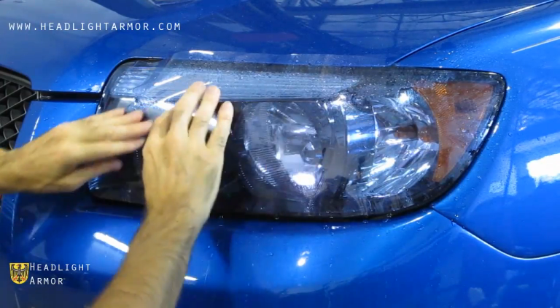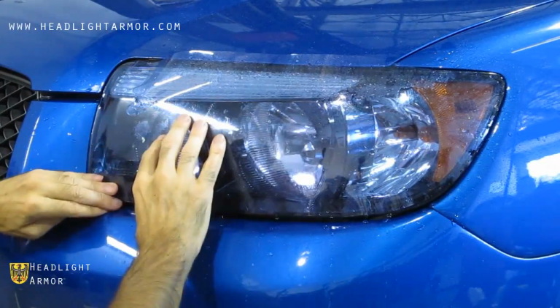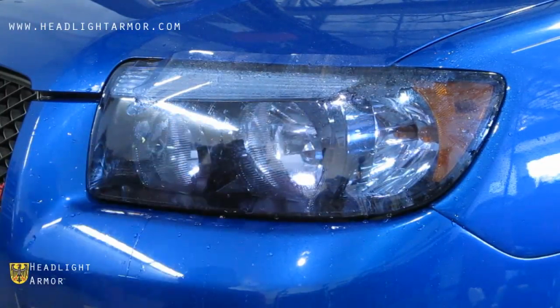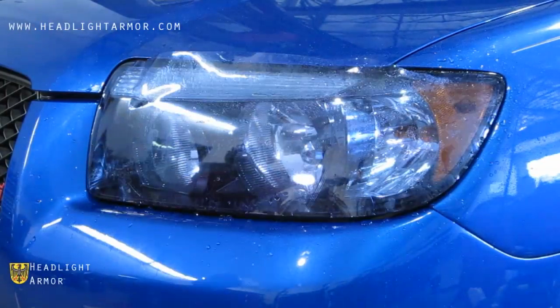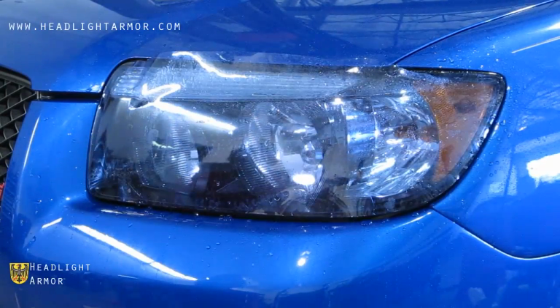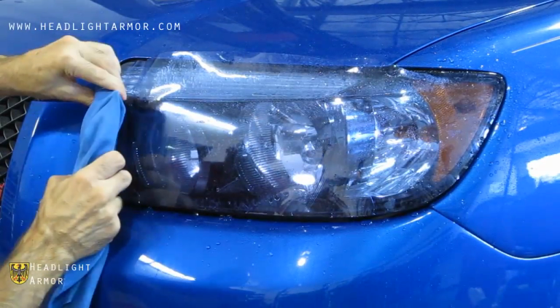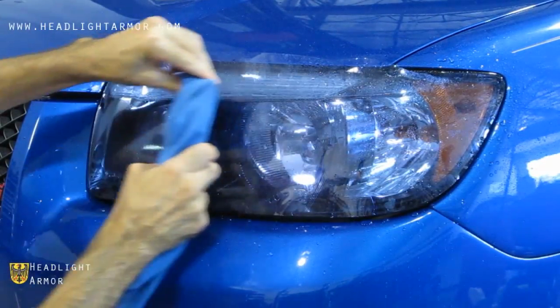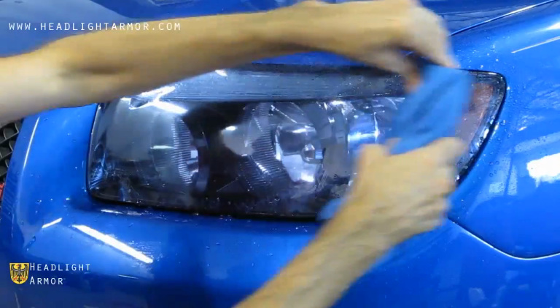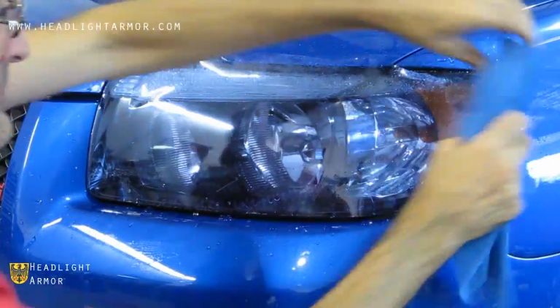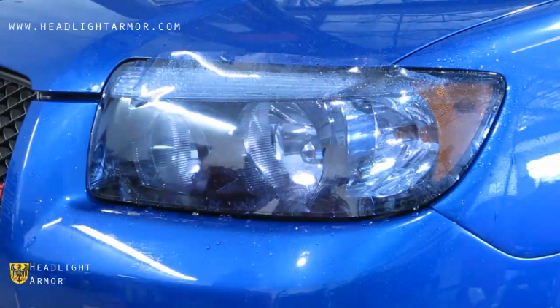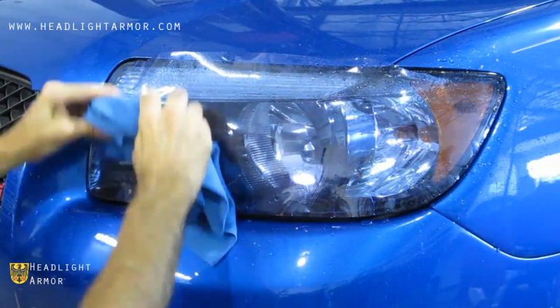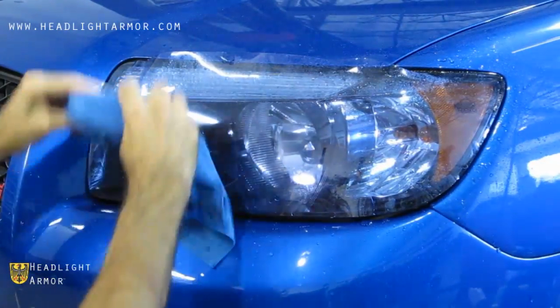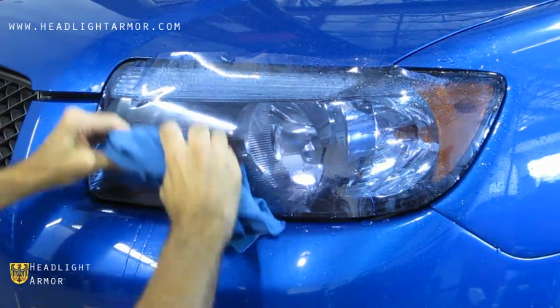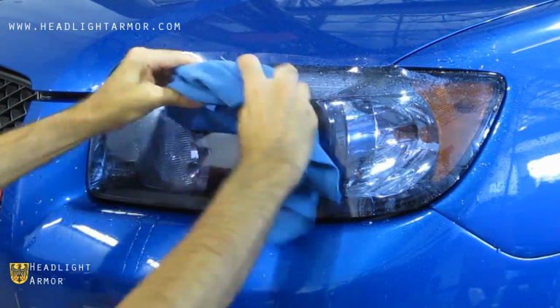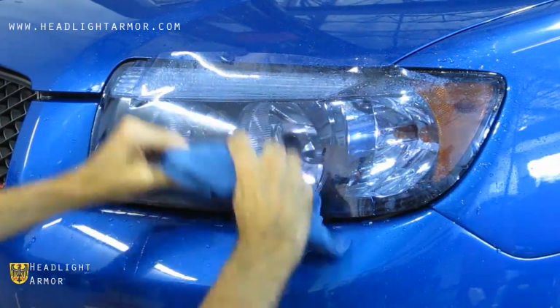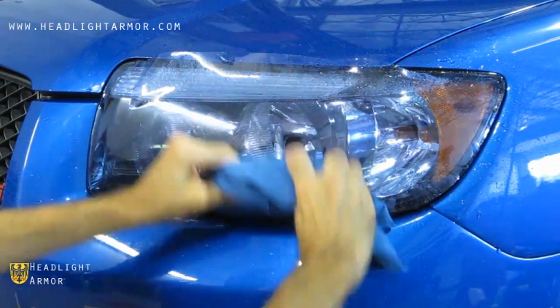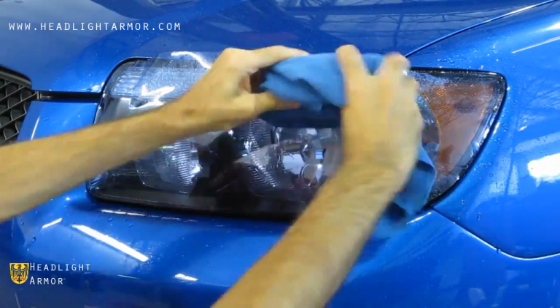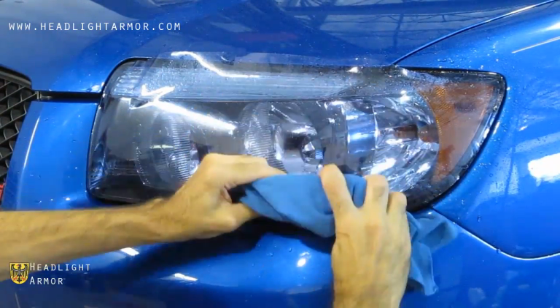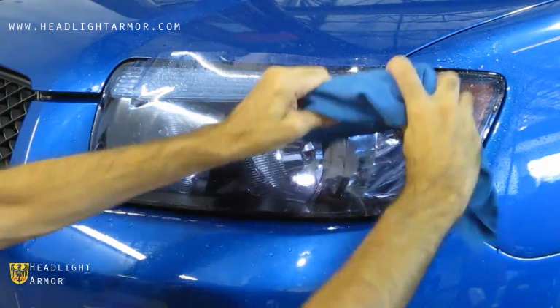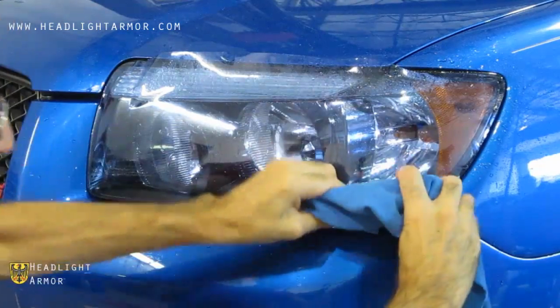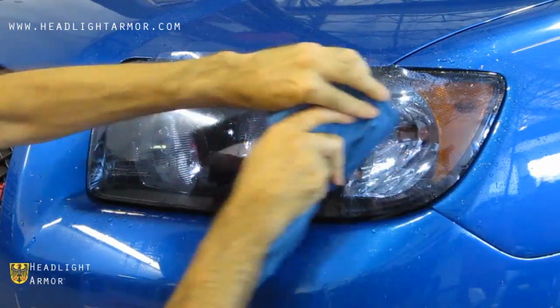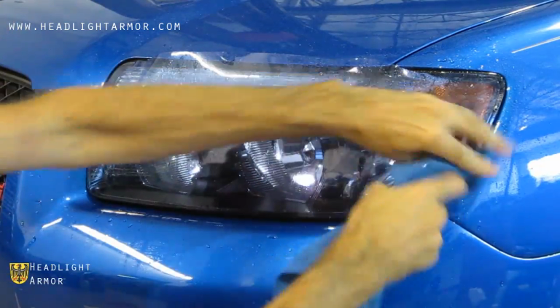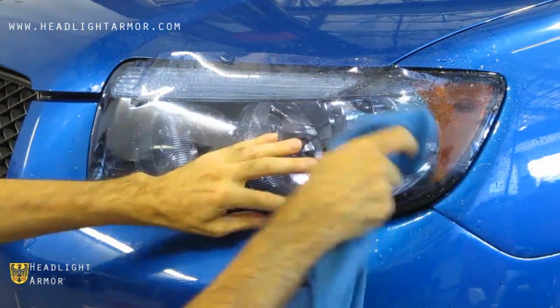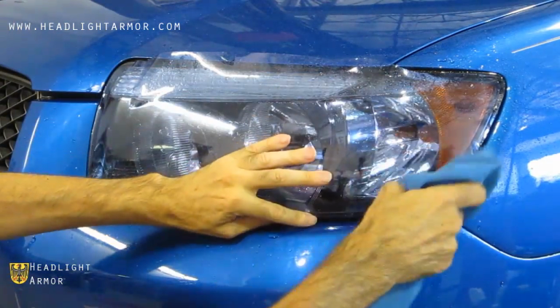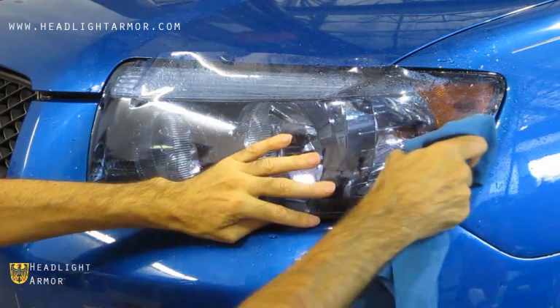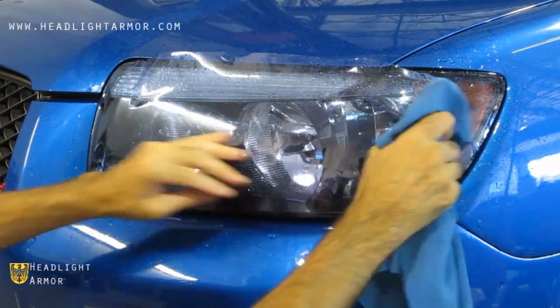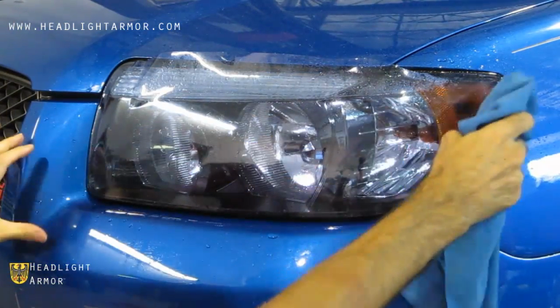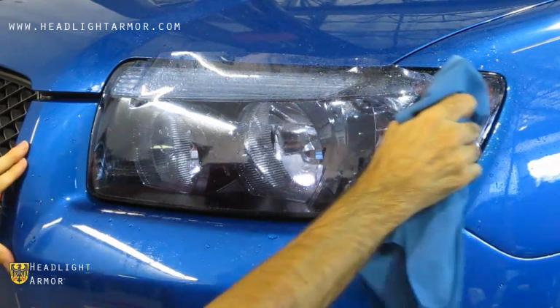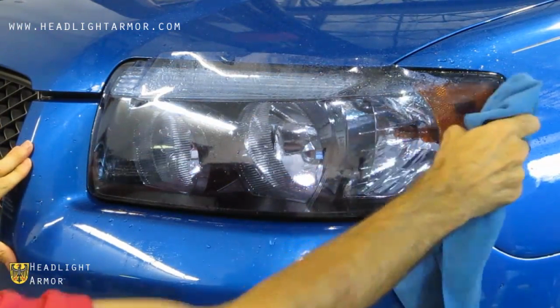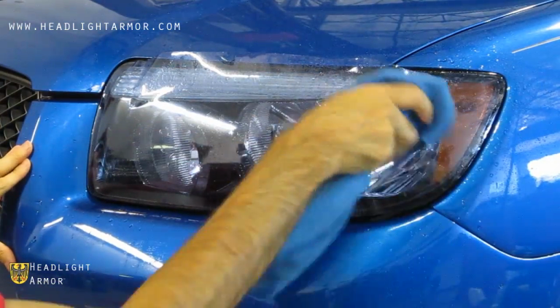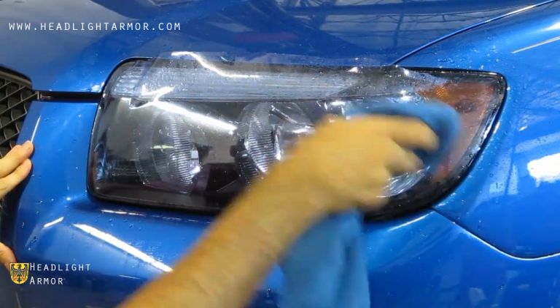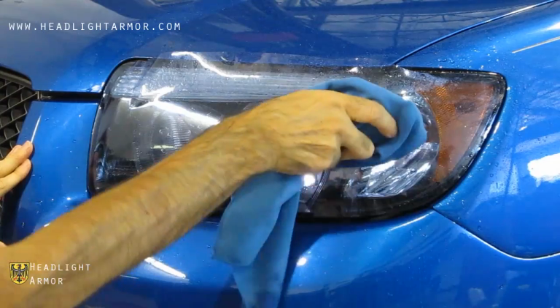Double-check your alignments and squeegee from the areas you started all the way across to the back of the headlight, and from the center line down, using sharp, firm strokes.